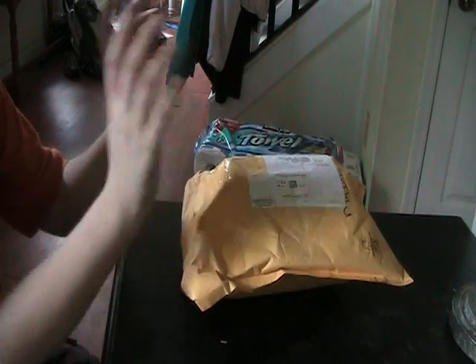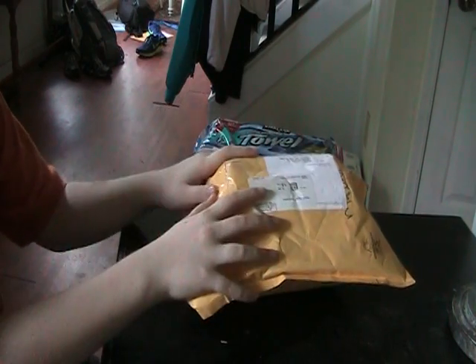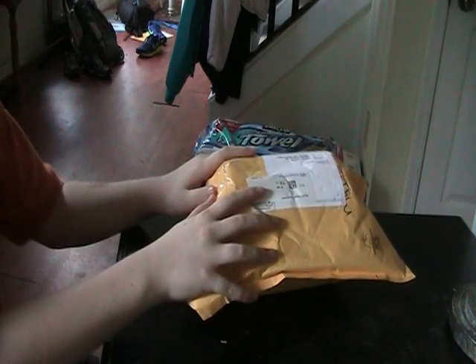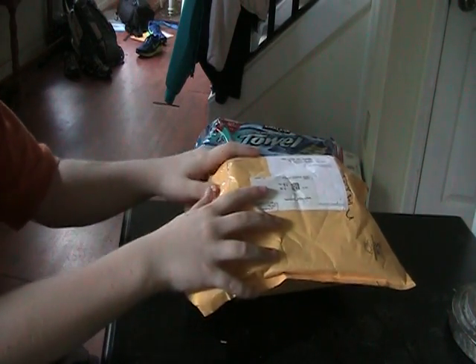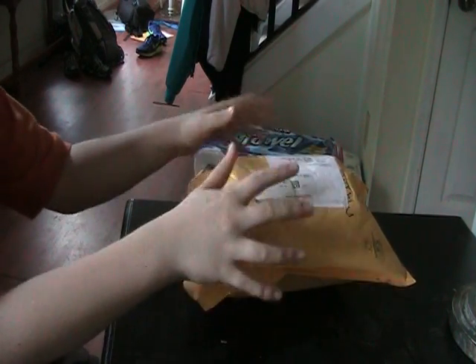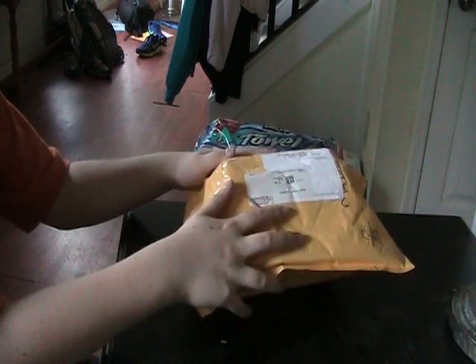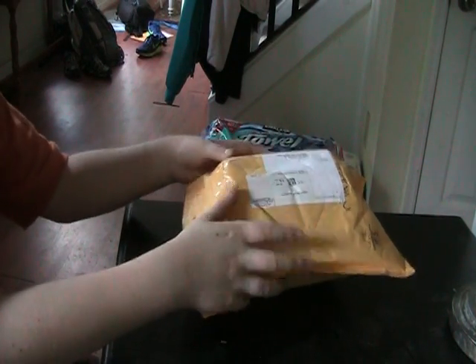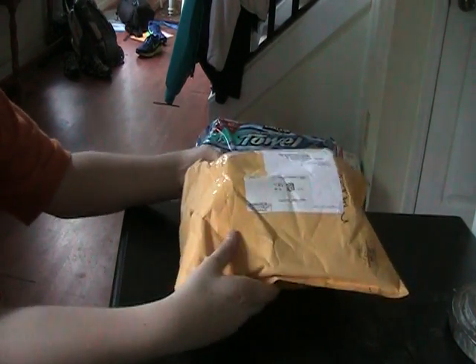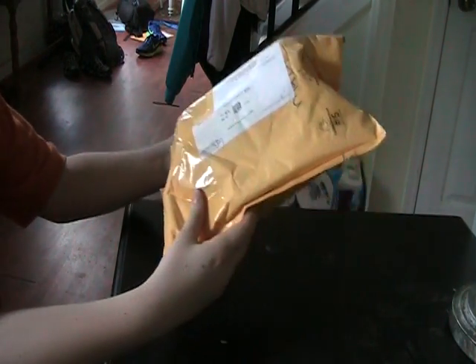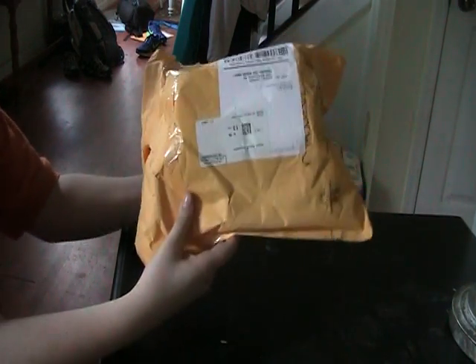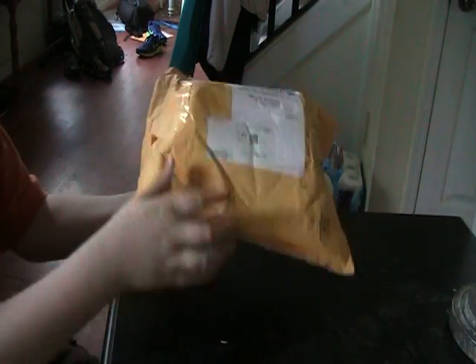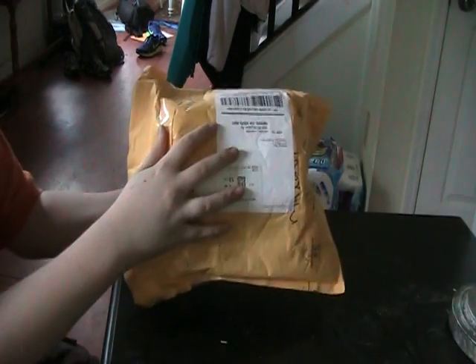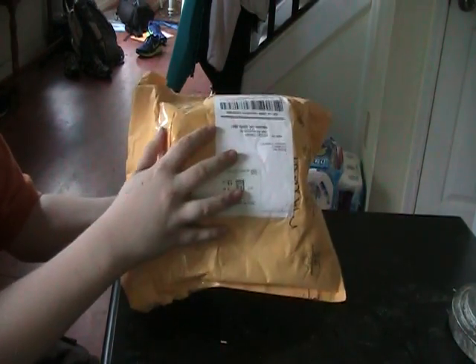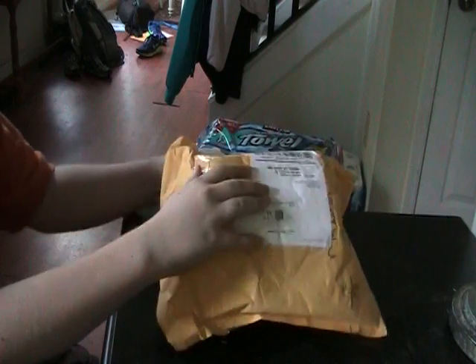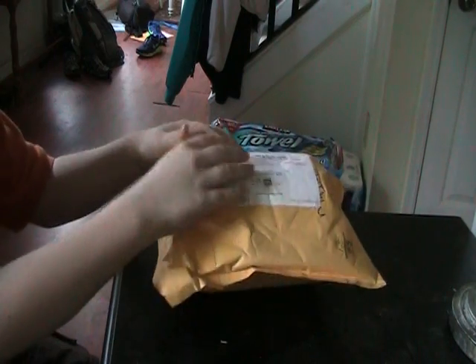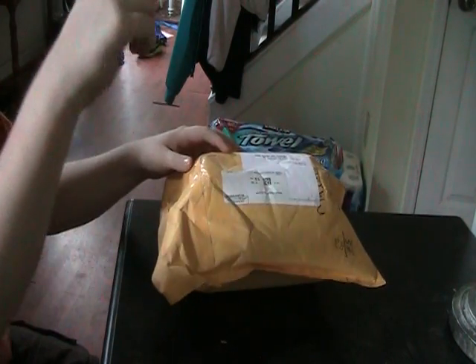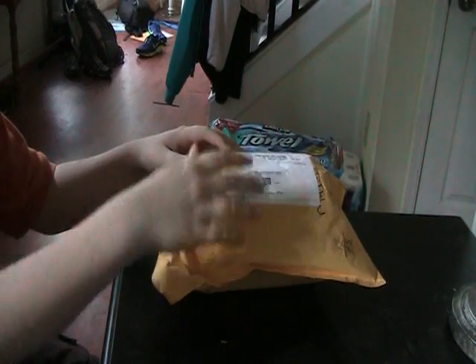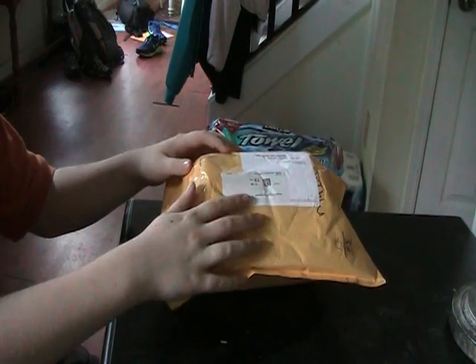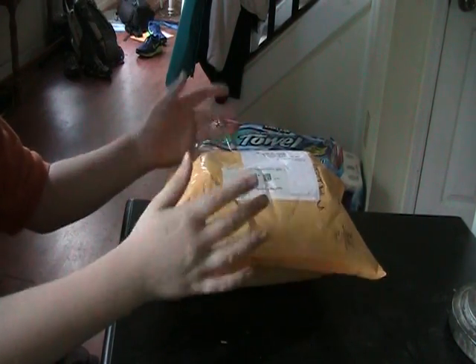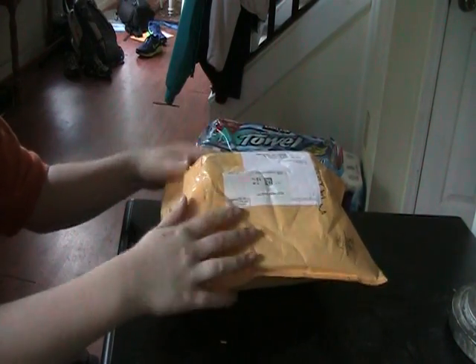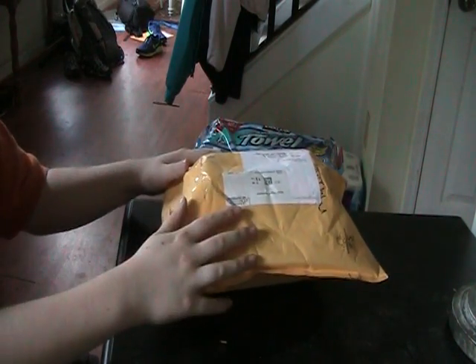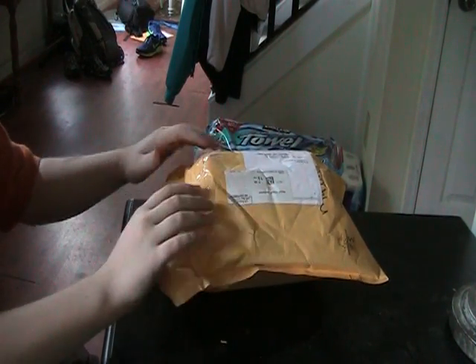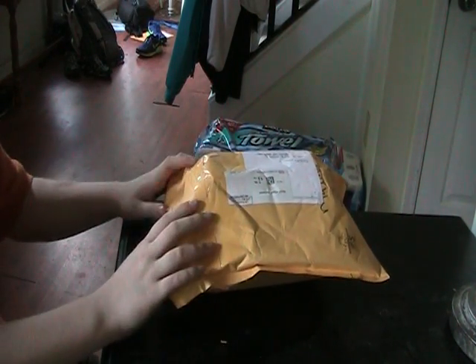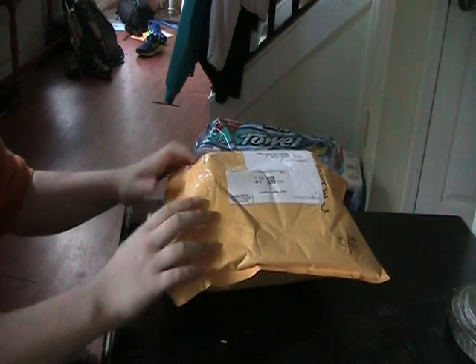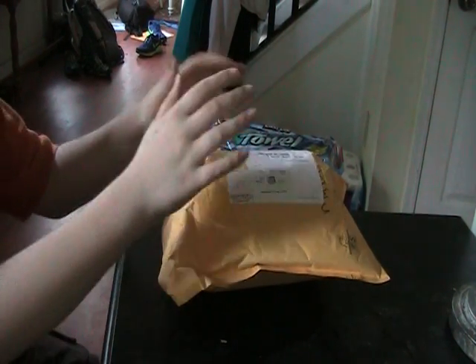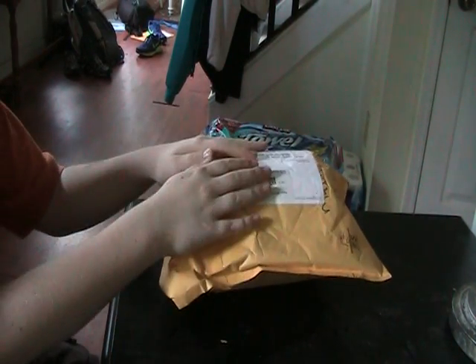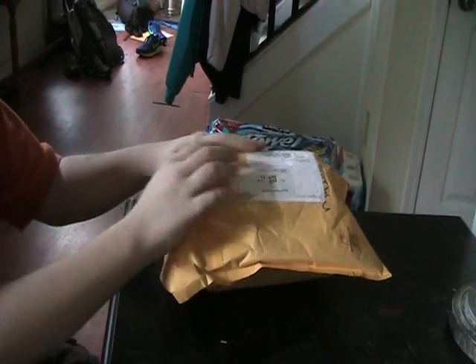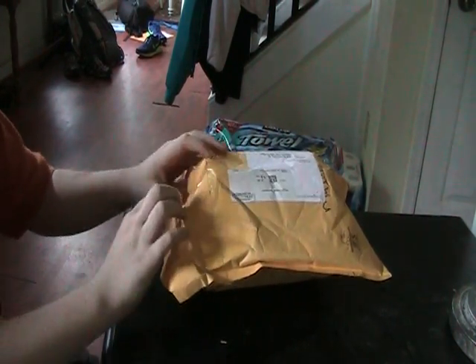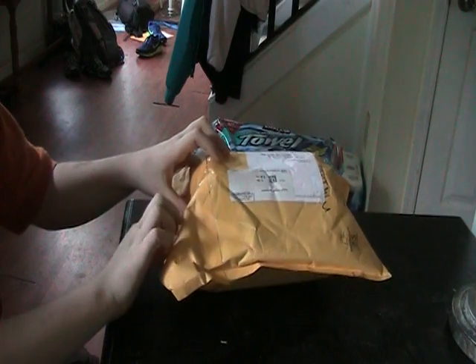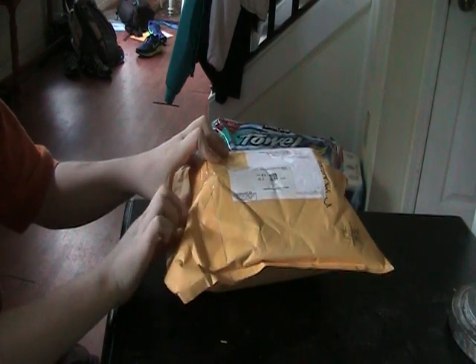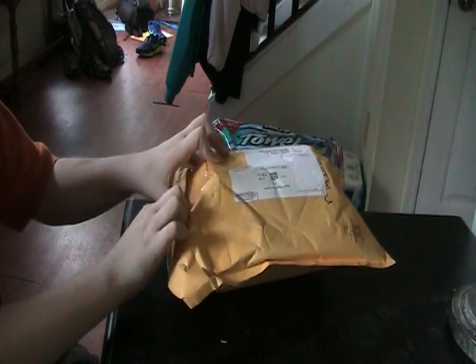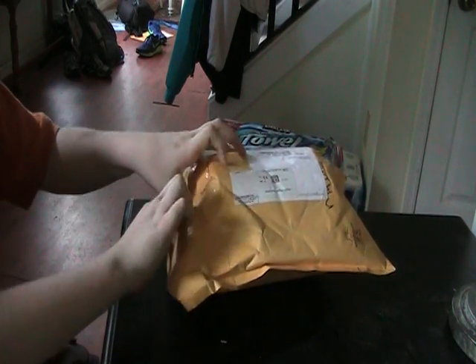Hello guys, I am Daniel and this is my first unboxing video, so leave a comment below if you like my first unboxing video. Today let's see what we have.